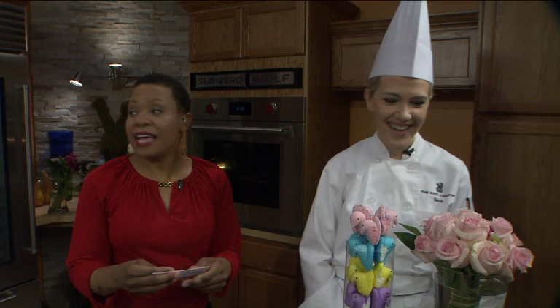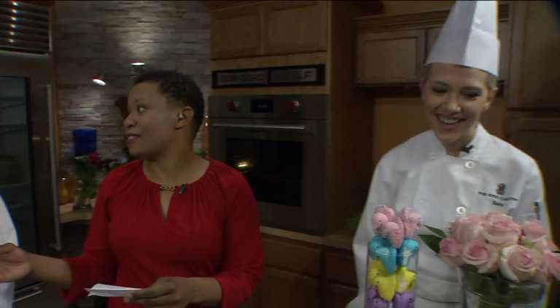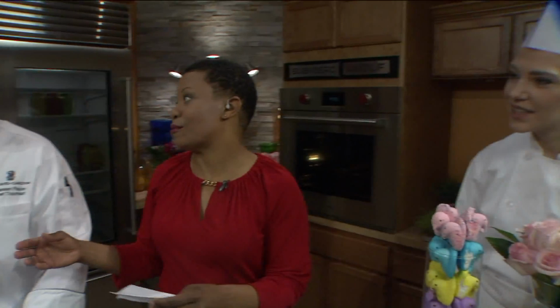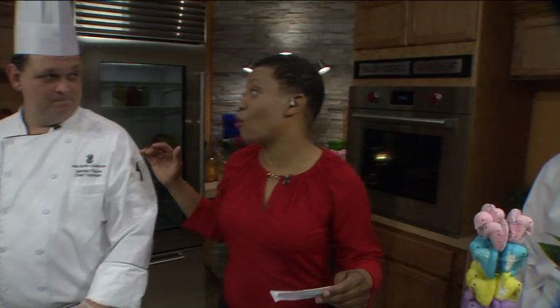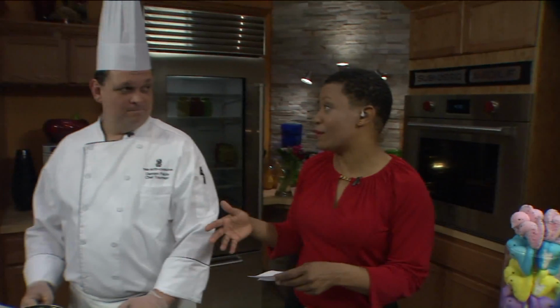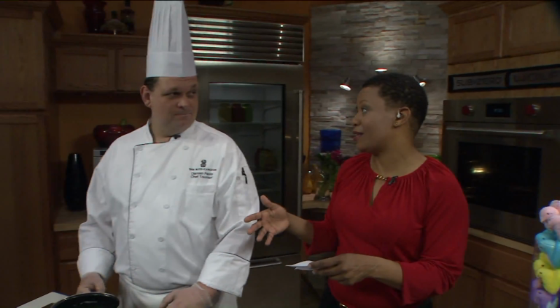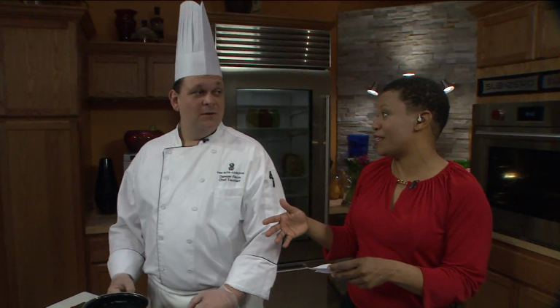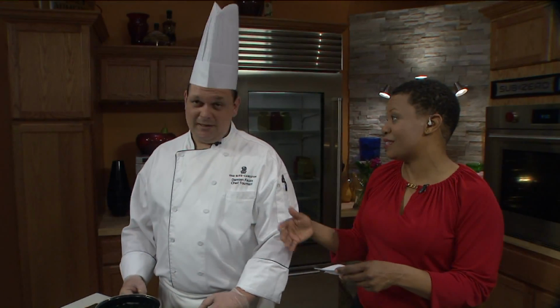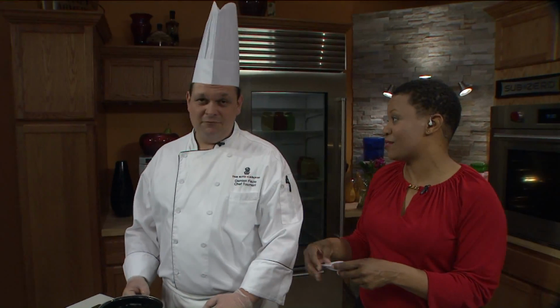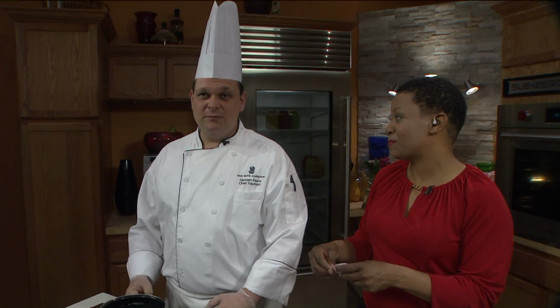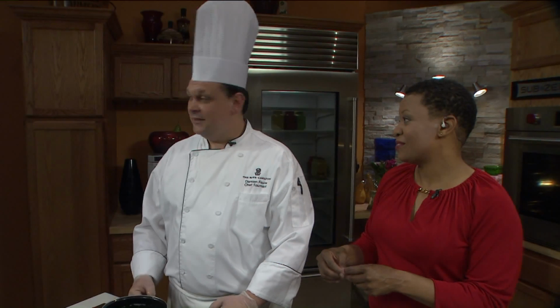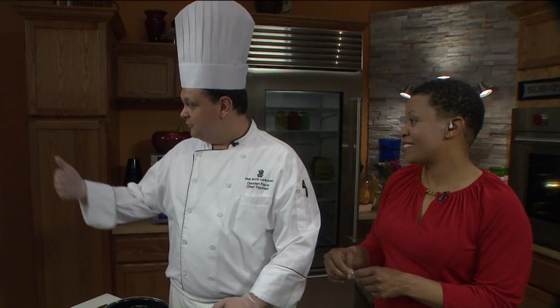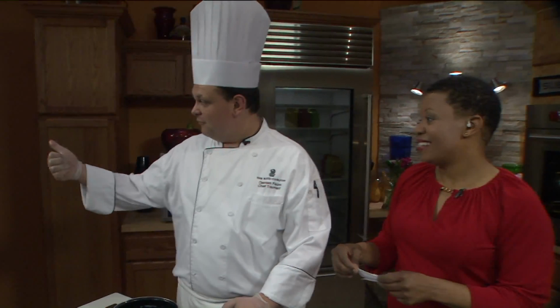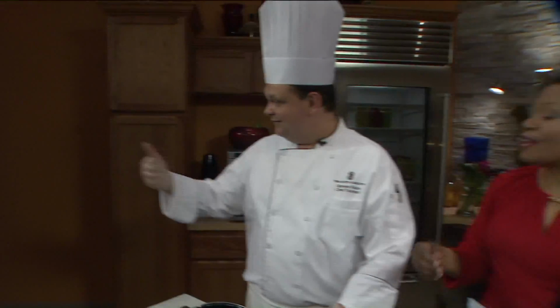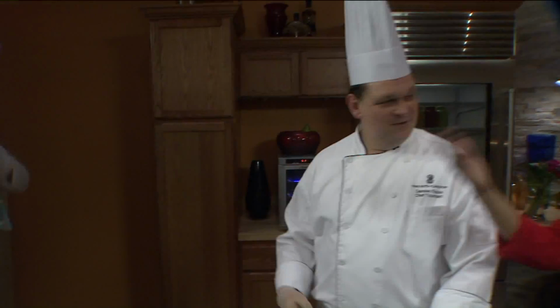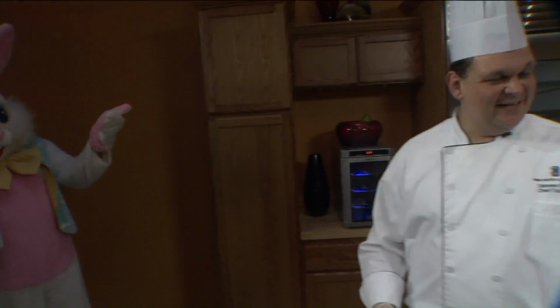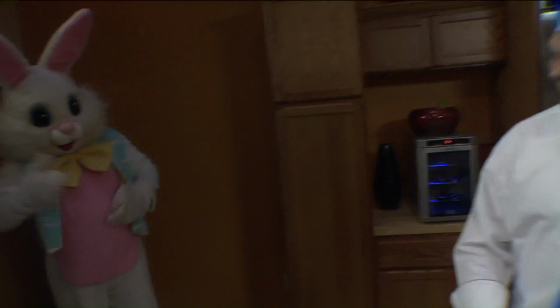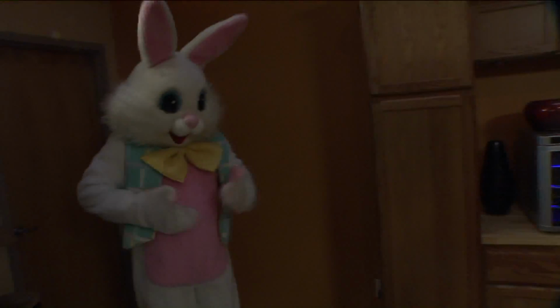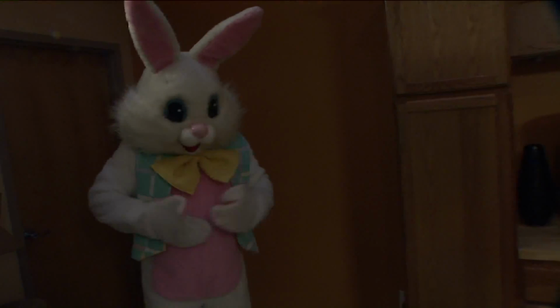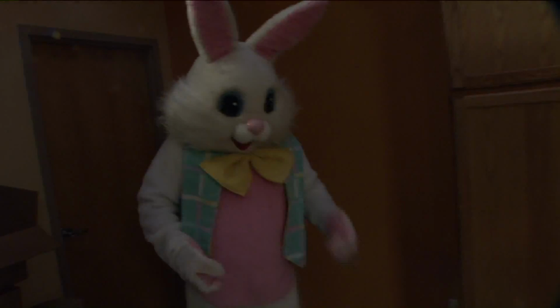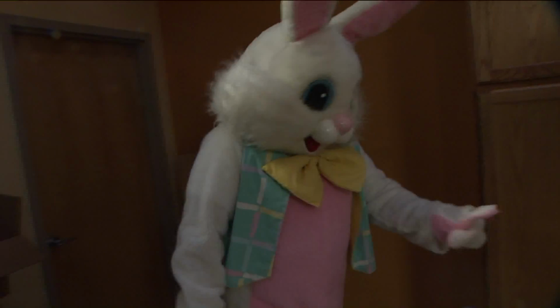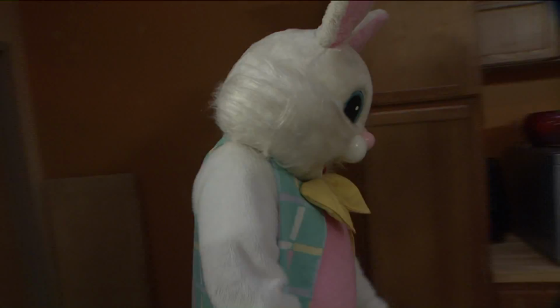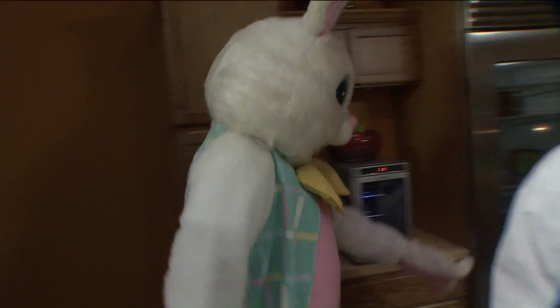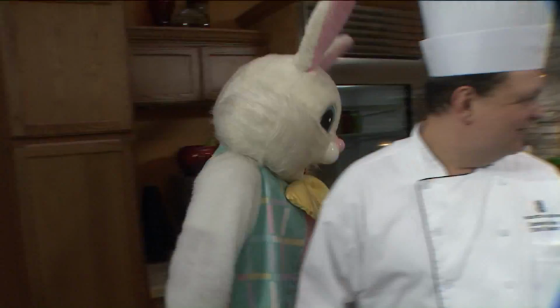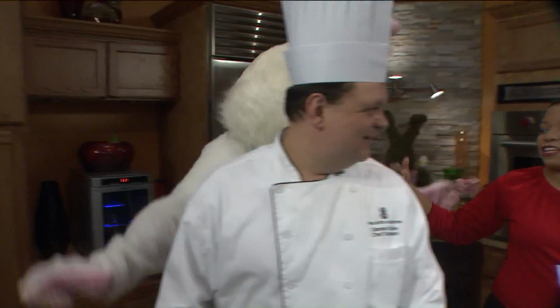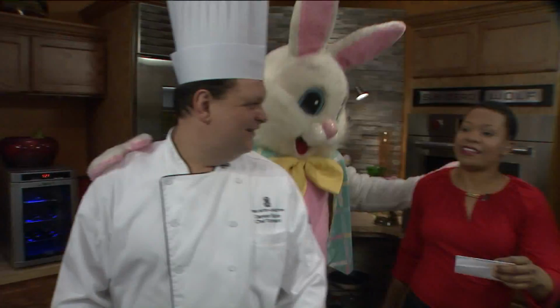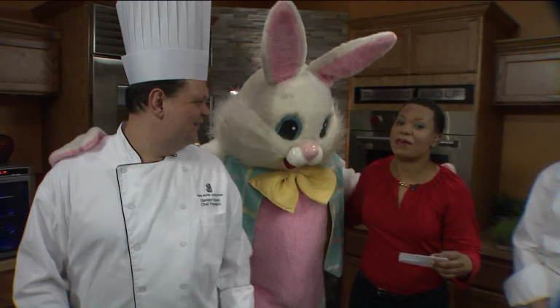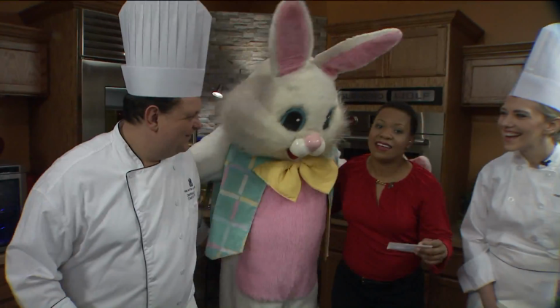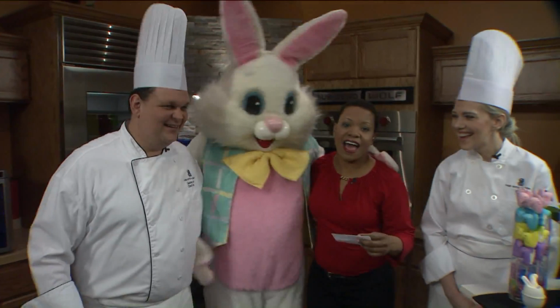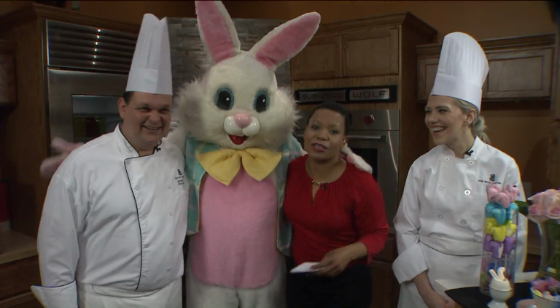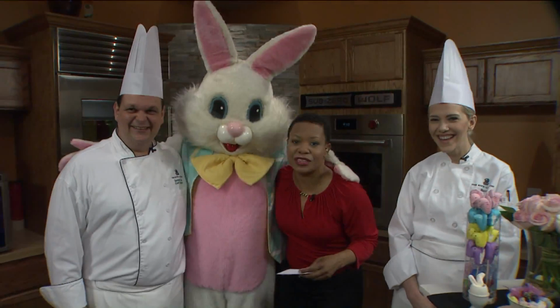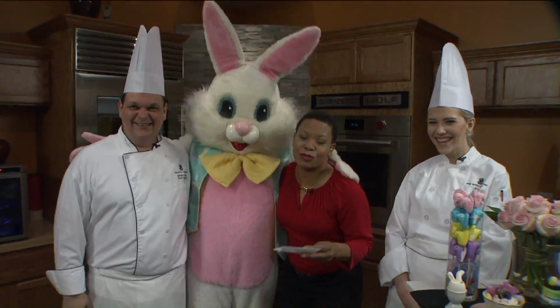And obviously this is something that the whole family should come out for, right, Chef? Everybody with the kids, because we have our friends — I'm telling you, we got the Easter Bunny over here. Come on in. It's not every day that you get paid to have a picture with the Easter Bunny.